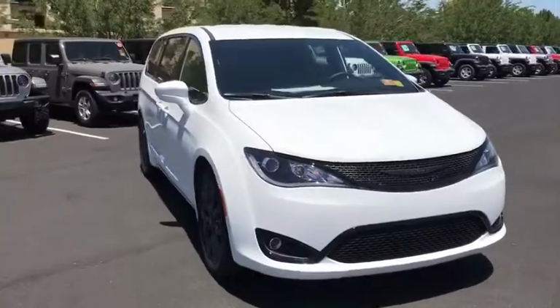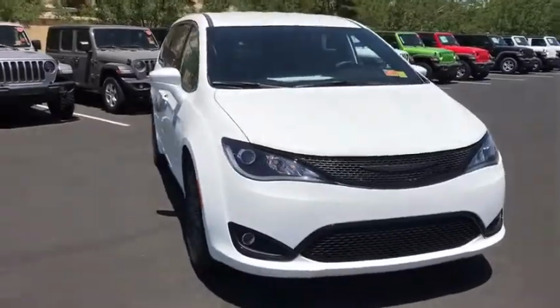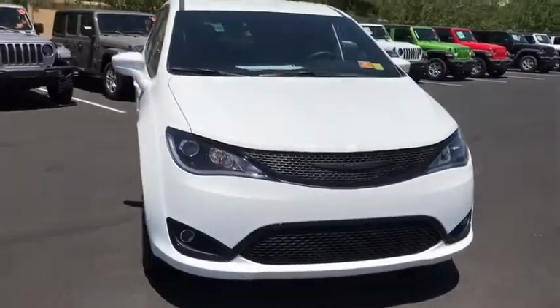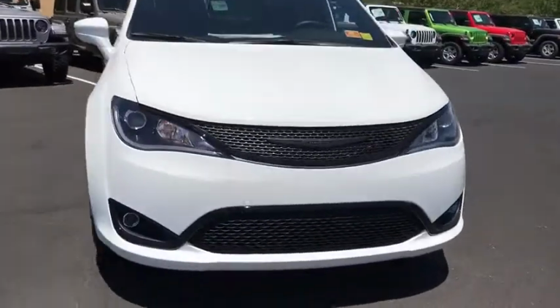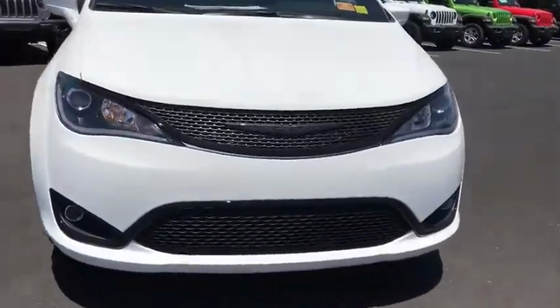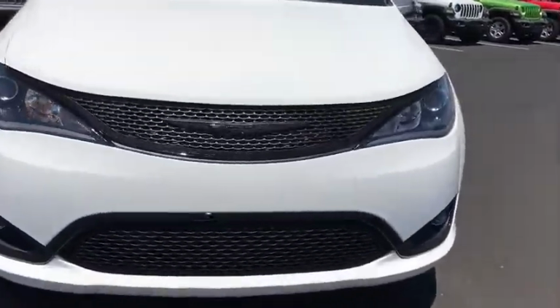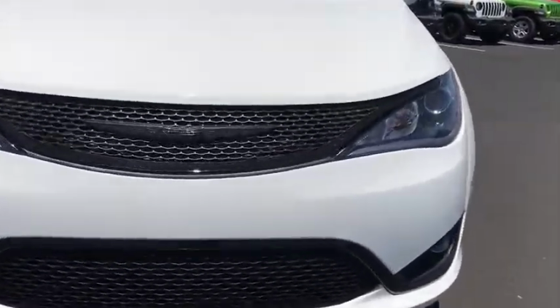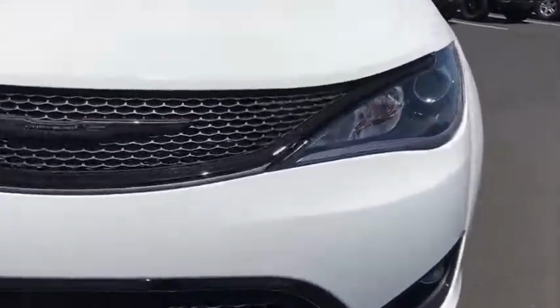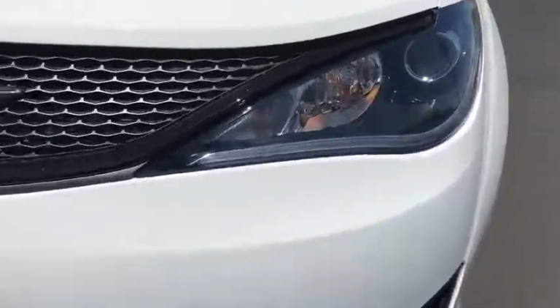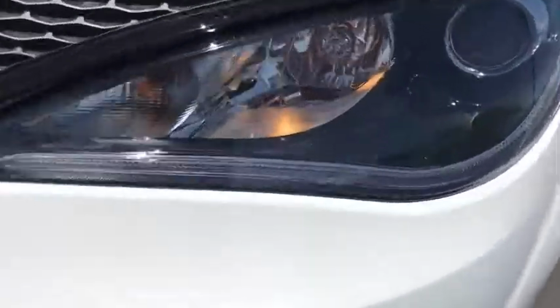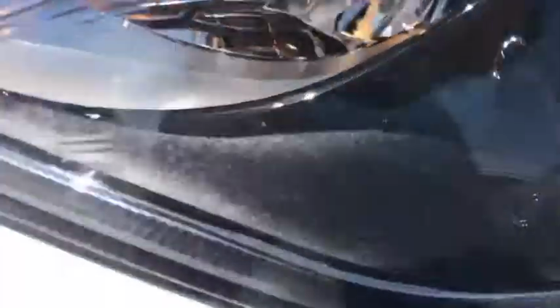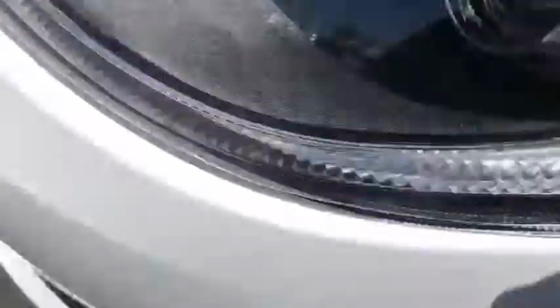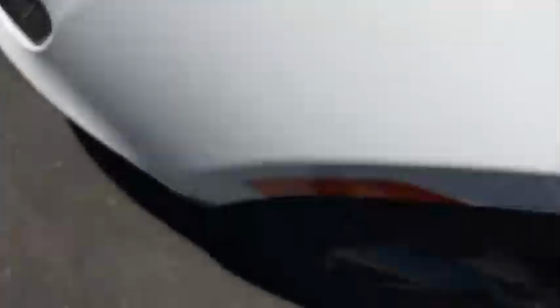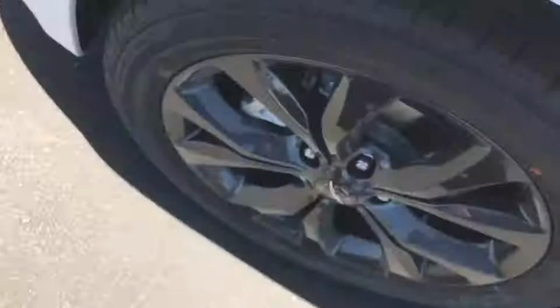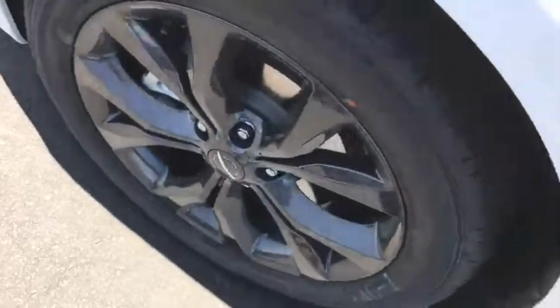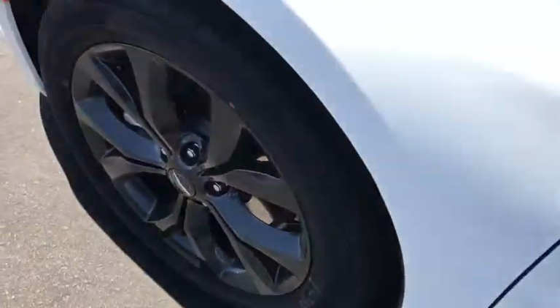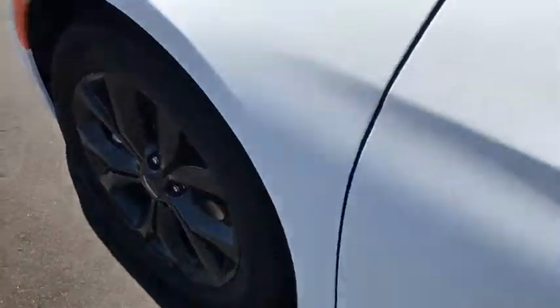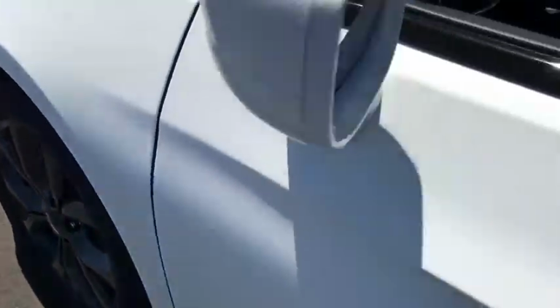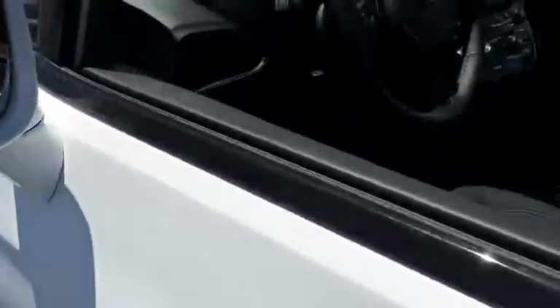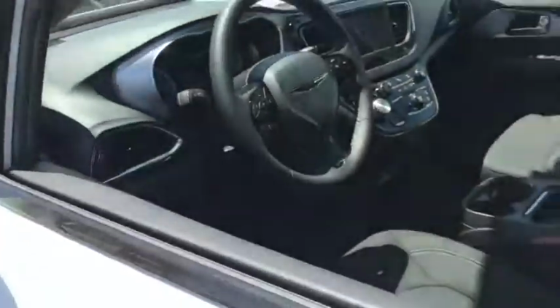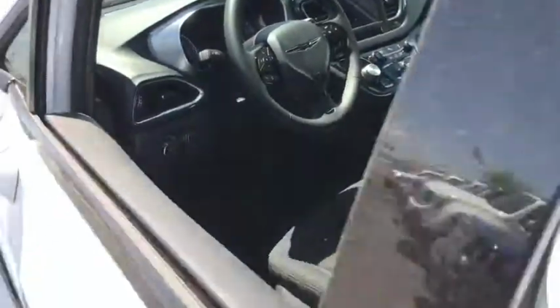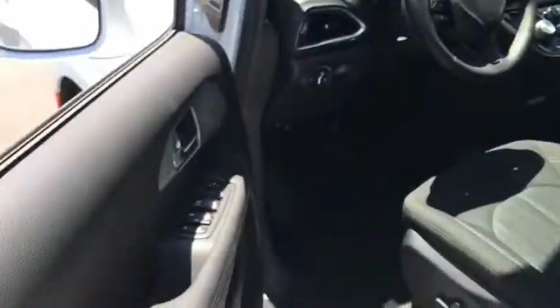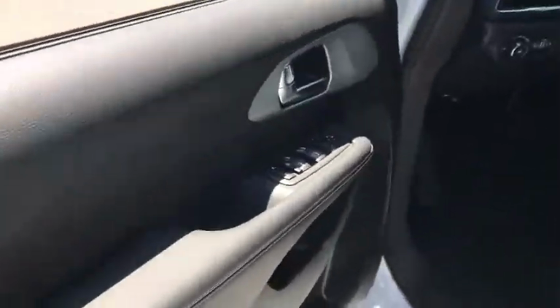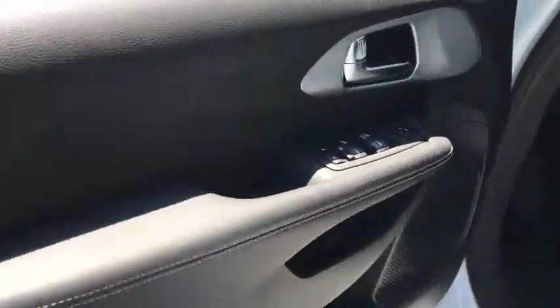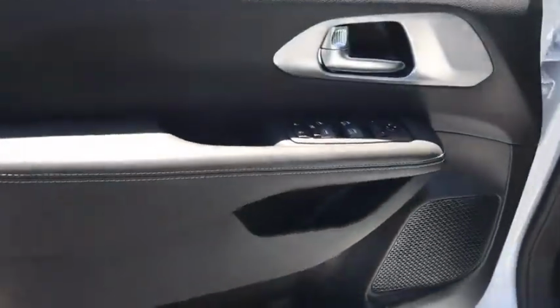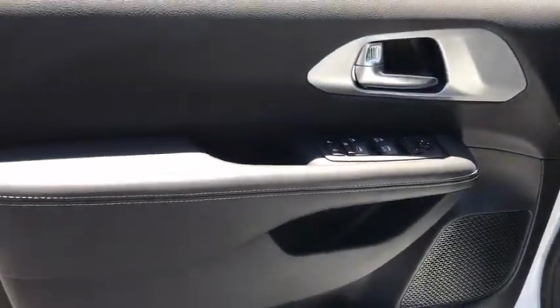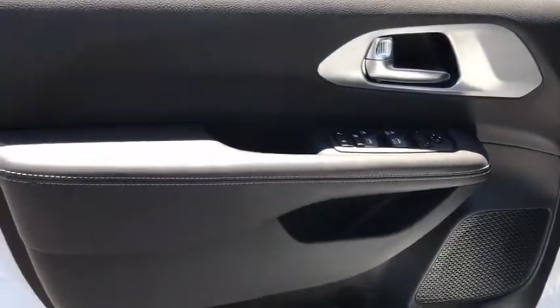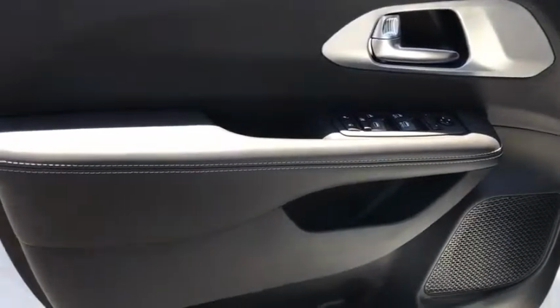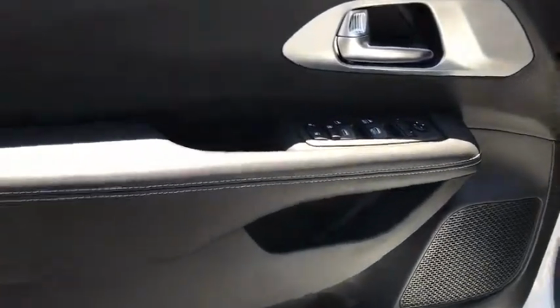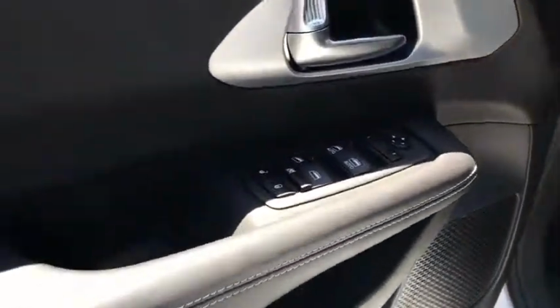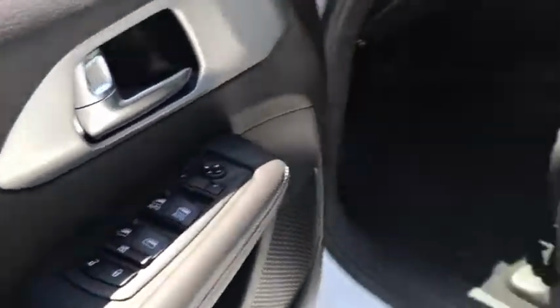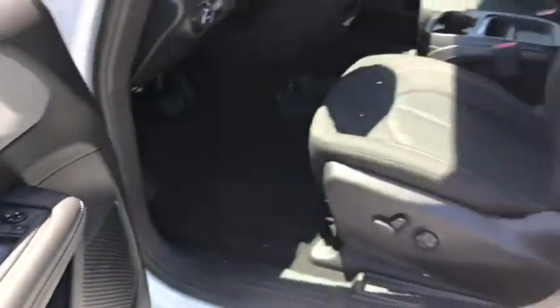Bluetooth, power steering, adjustable steering wheel, four-wheel disc brakes, floor mats, auto dimming rear view mirror, aluminum wheels, keyless start, cruise control, rear defrost, AM-FM stereo radio.